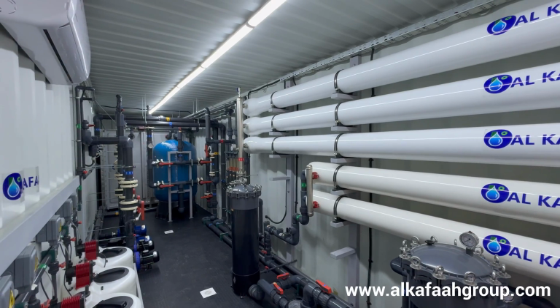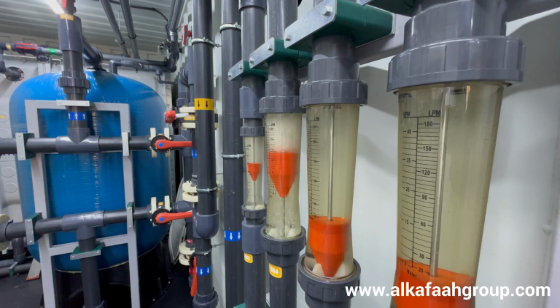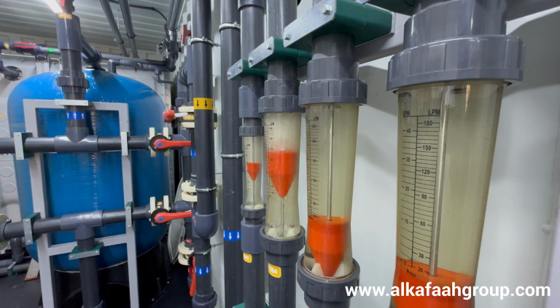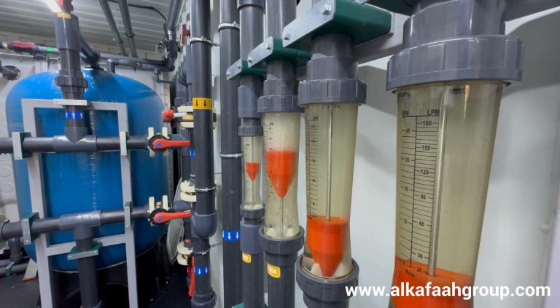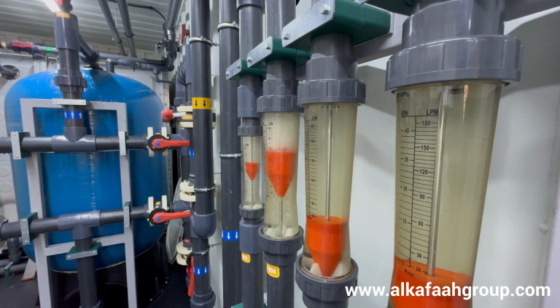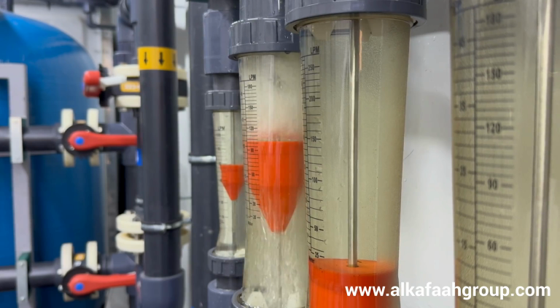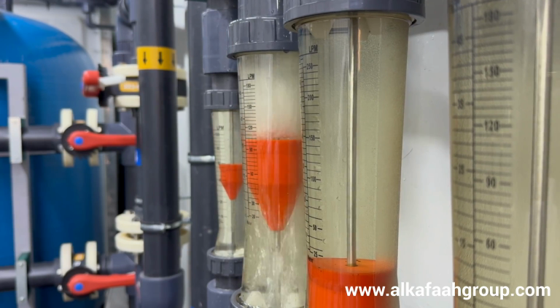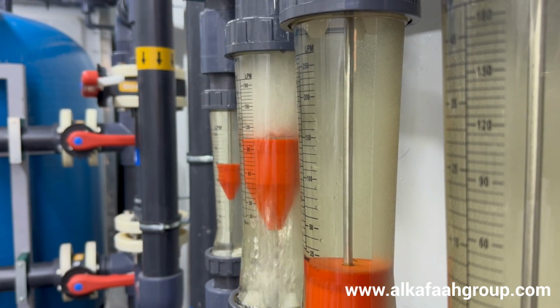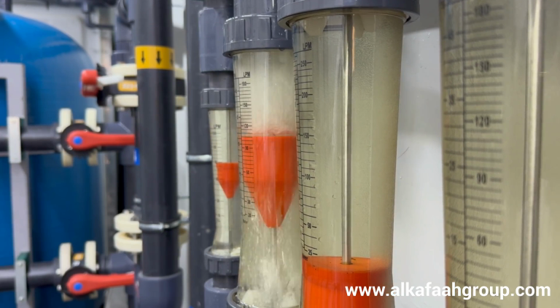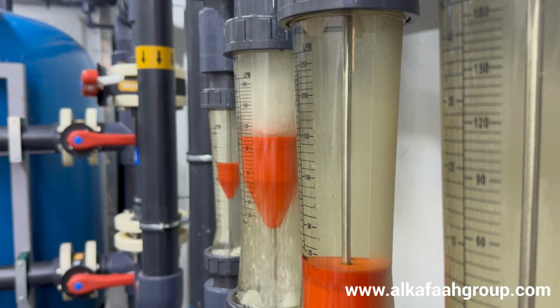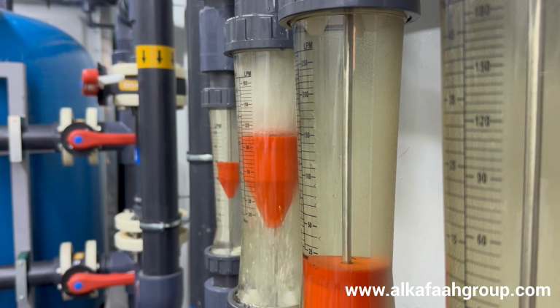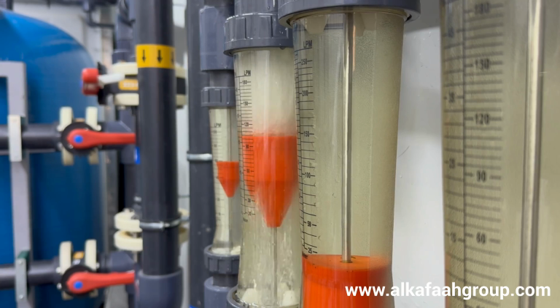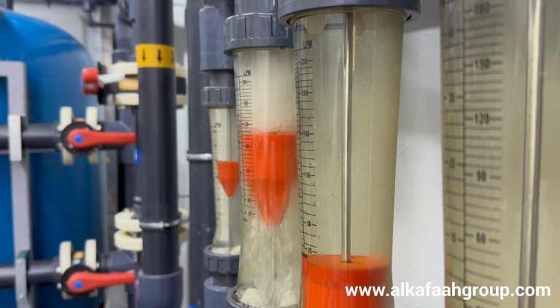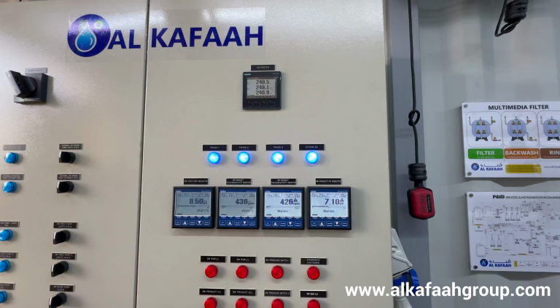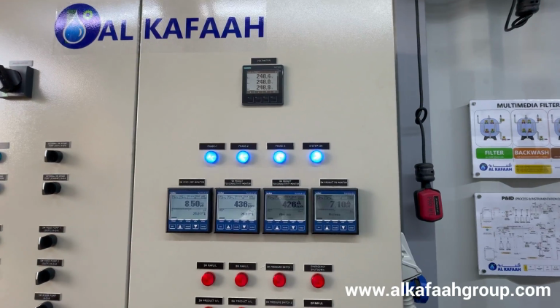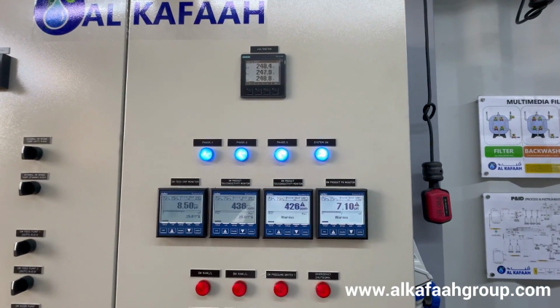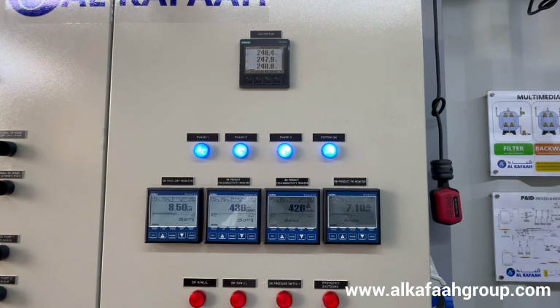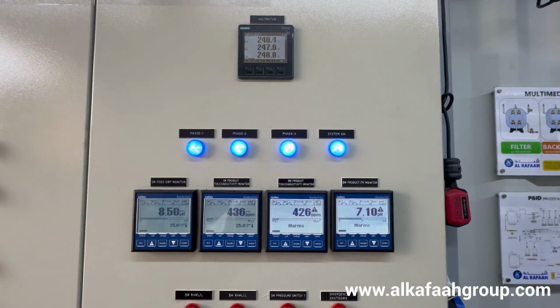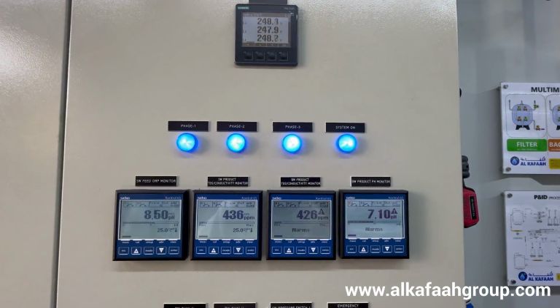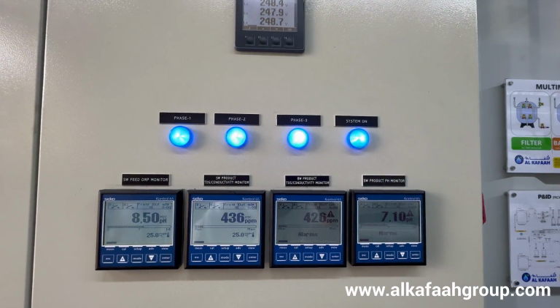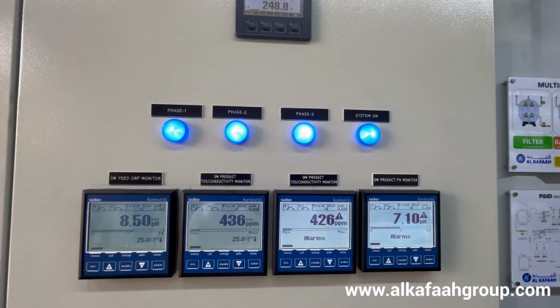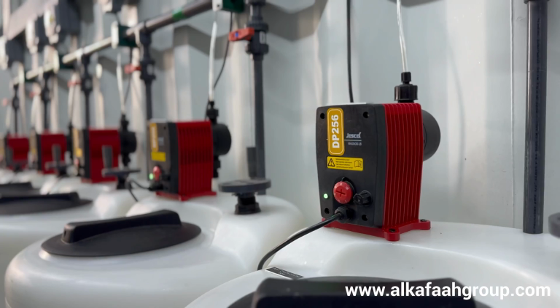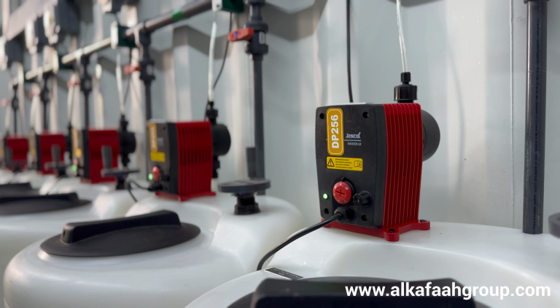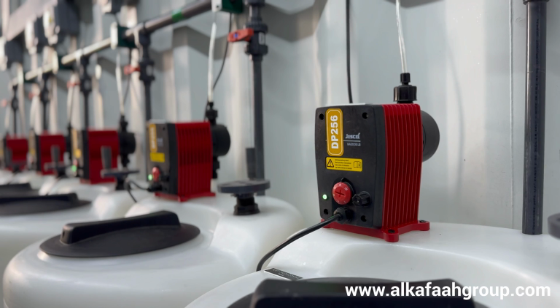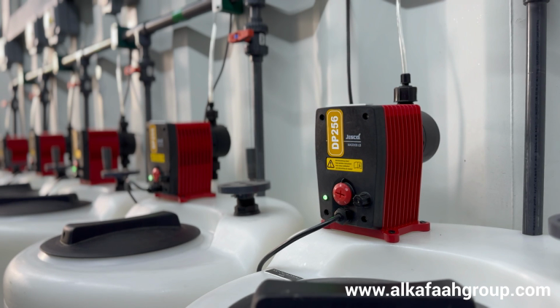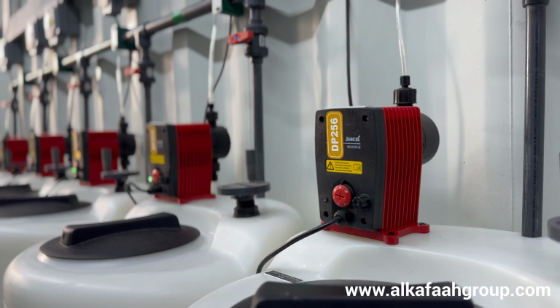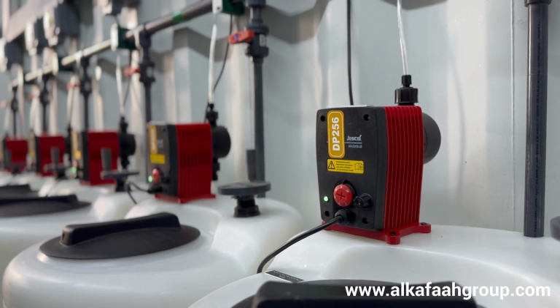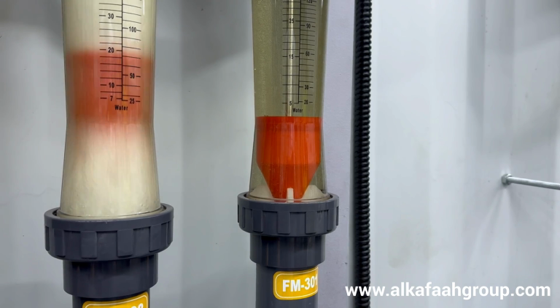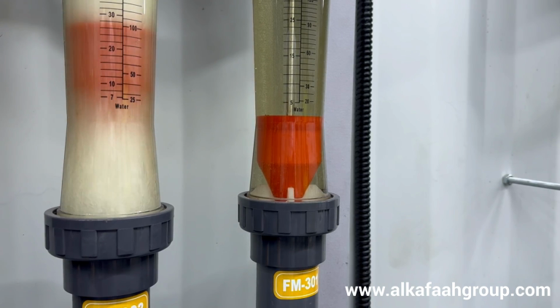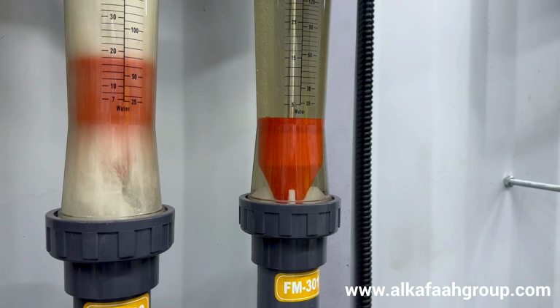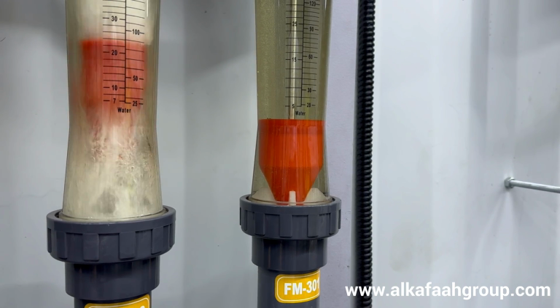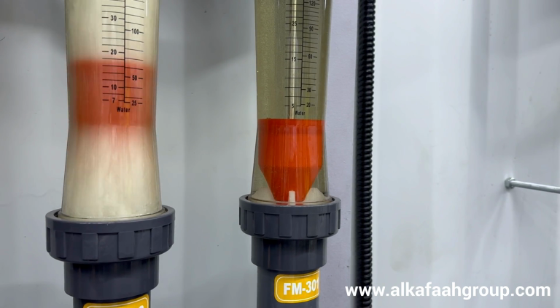The desalination unit assembled by ALCAFA is subject to strict quality control measures at all stages of assembly and fully tested from our facility before being shipped to its destination, thereby ensuring immediate deployment at site.